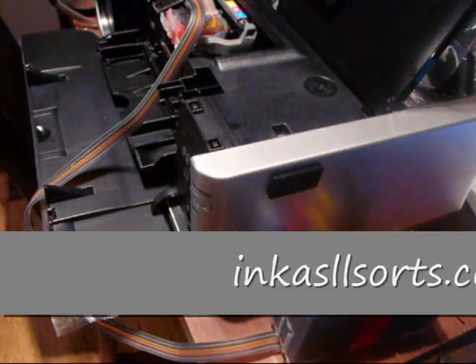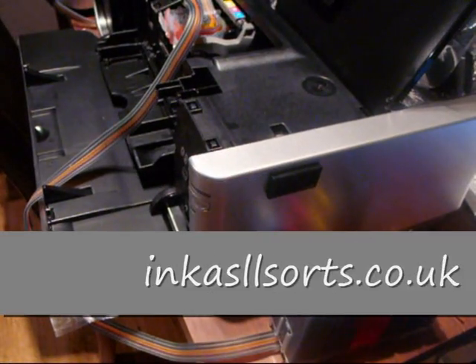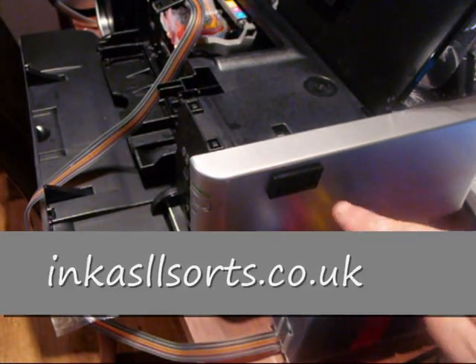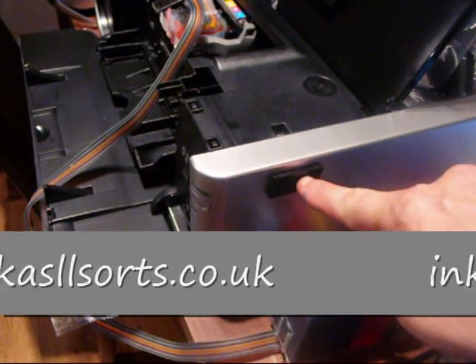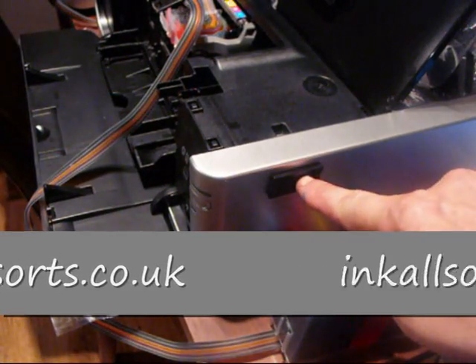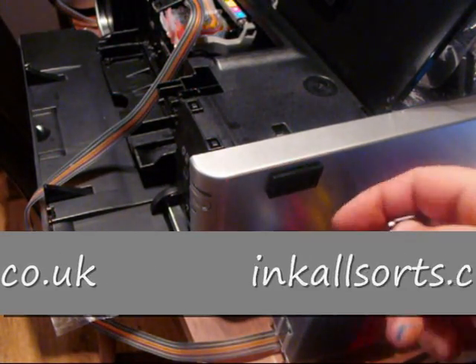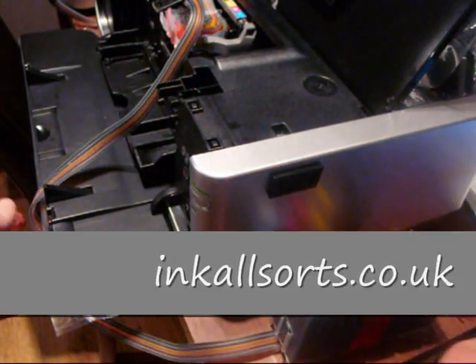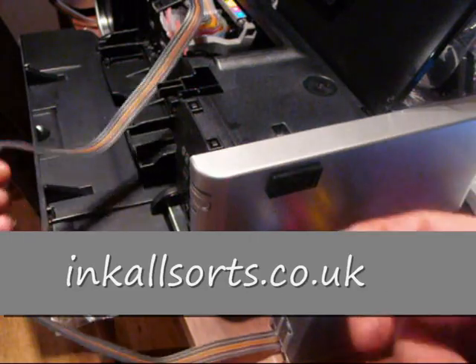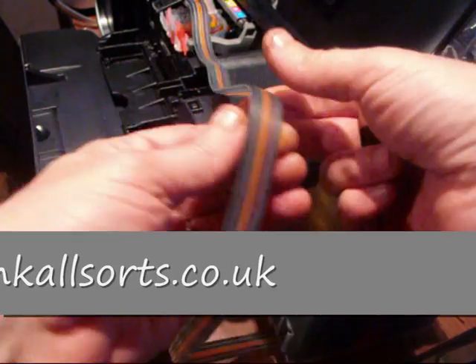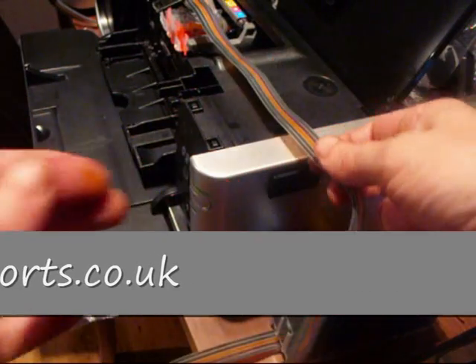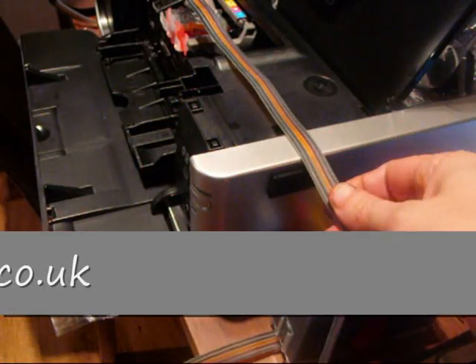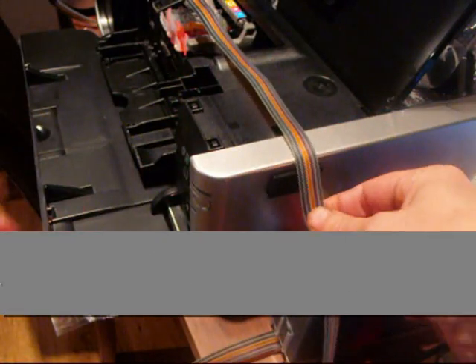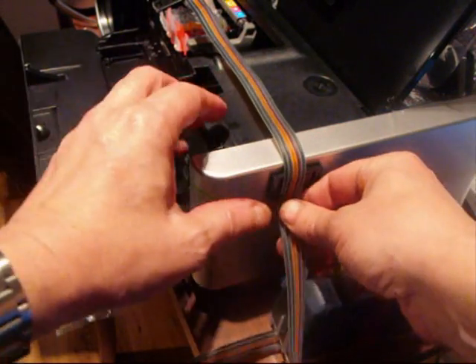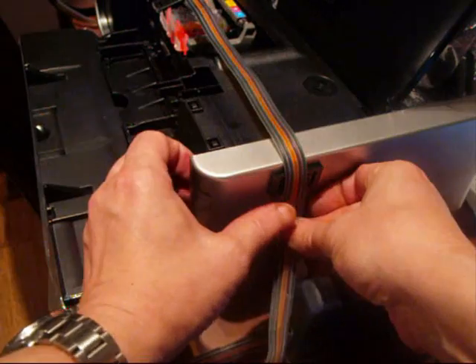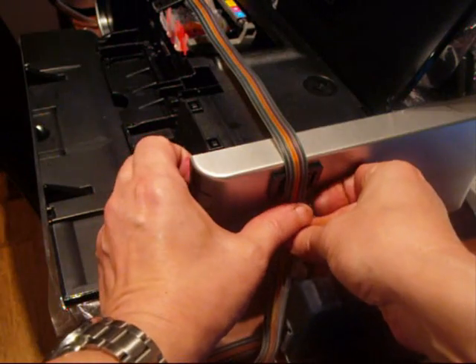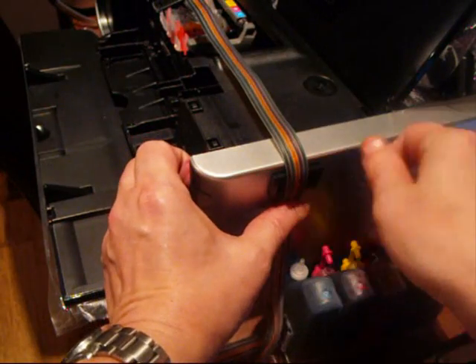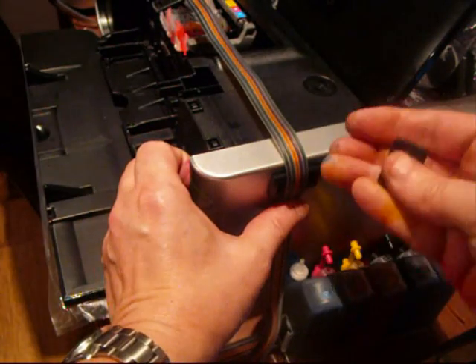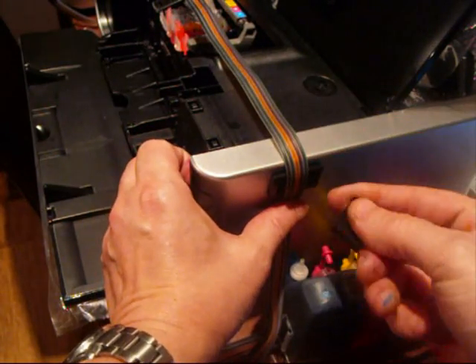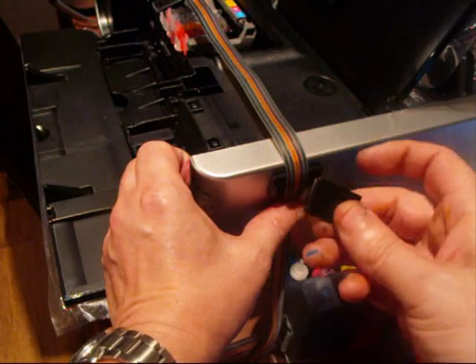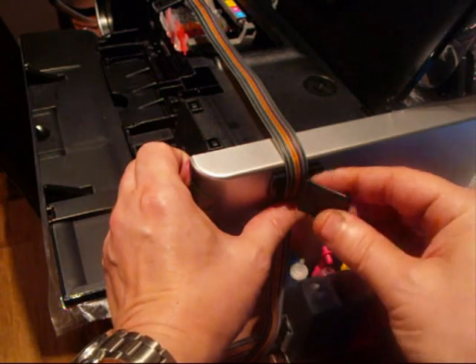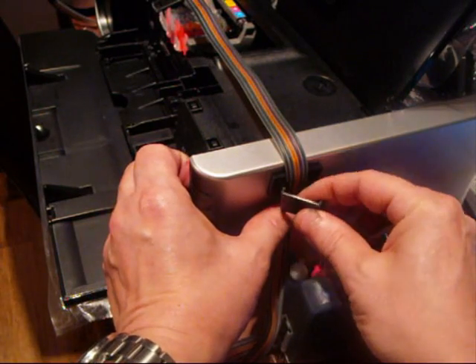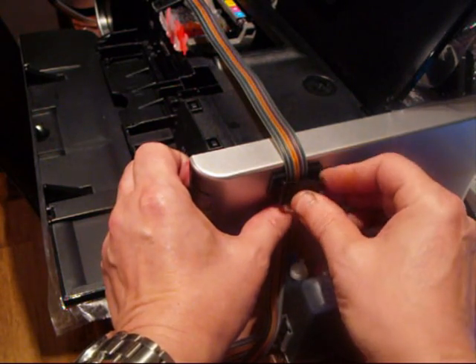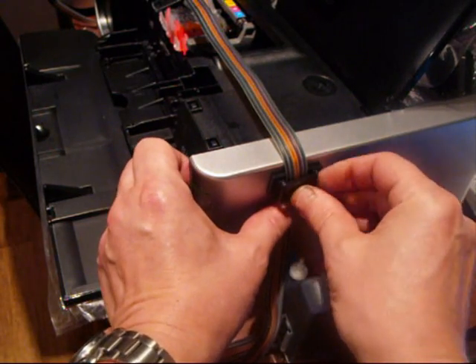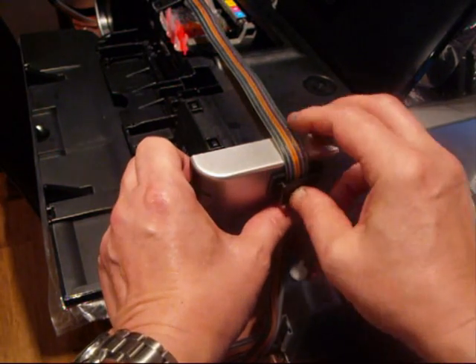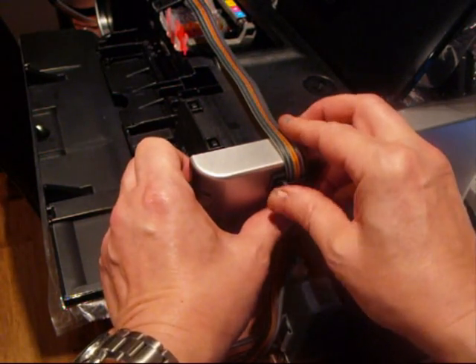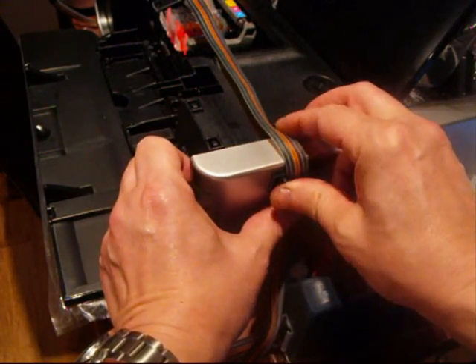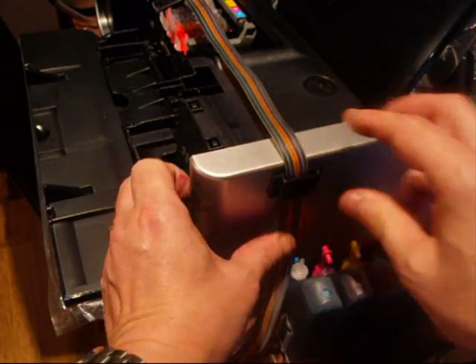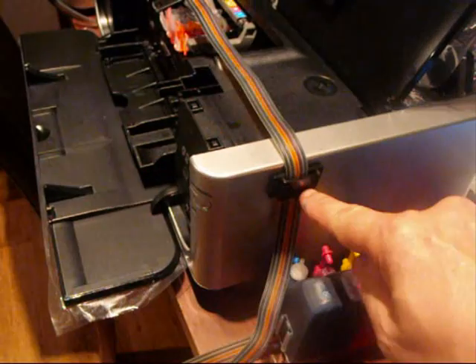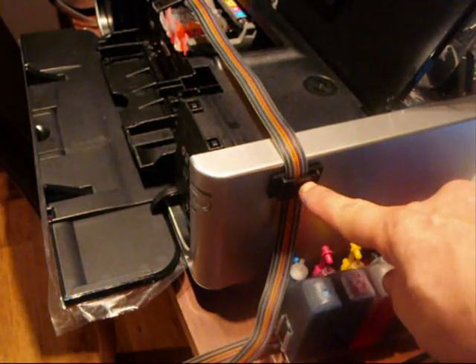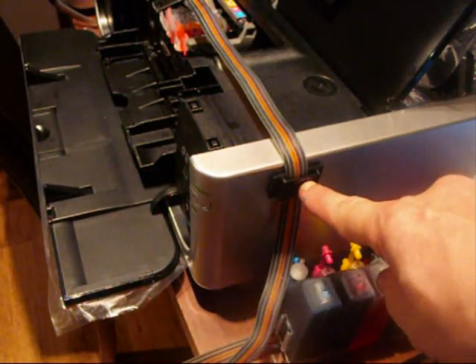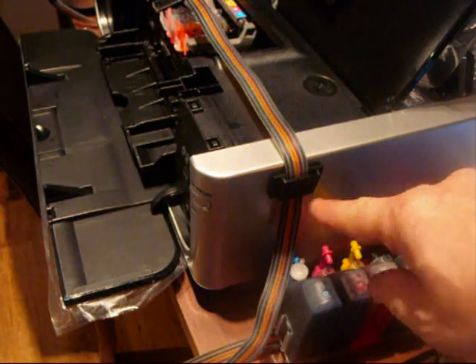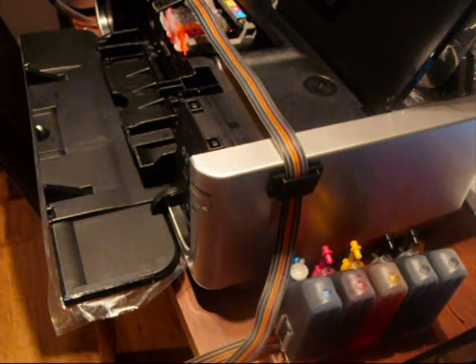I've moved the camera round. The thing's here to hold the piping, so come straight across with it like this, into there. Get your black bit that's with it and click that into place. That's holding your piping into place.